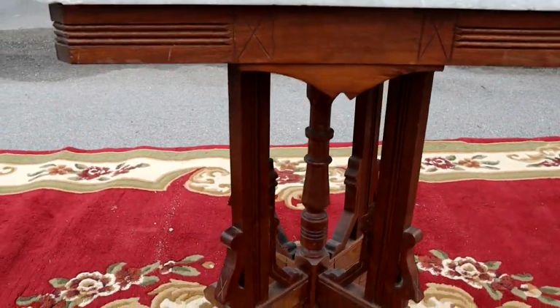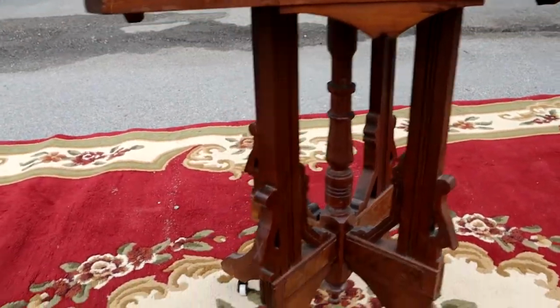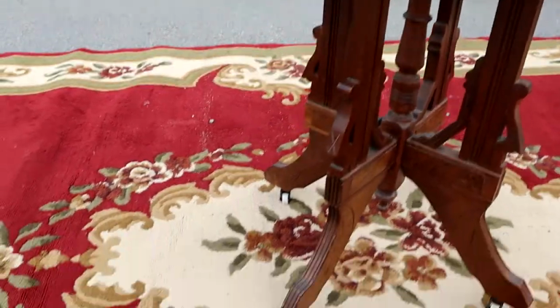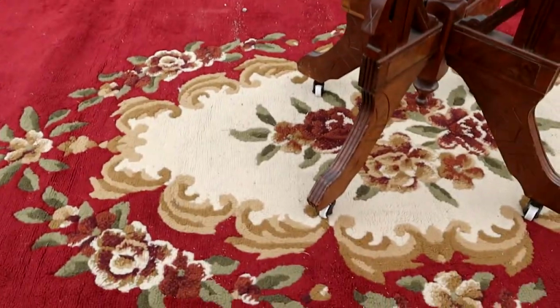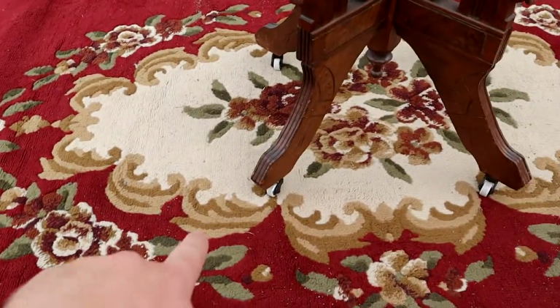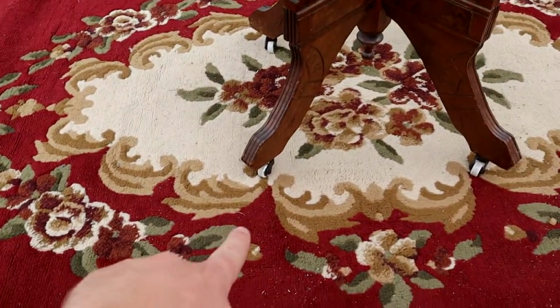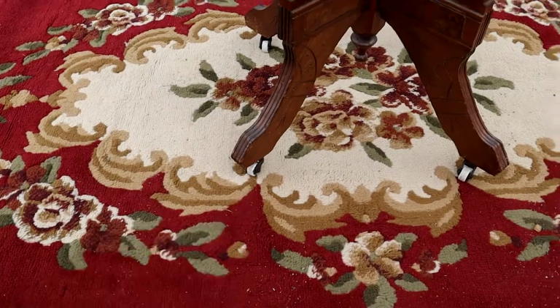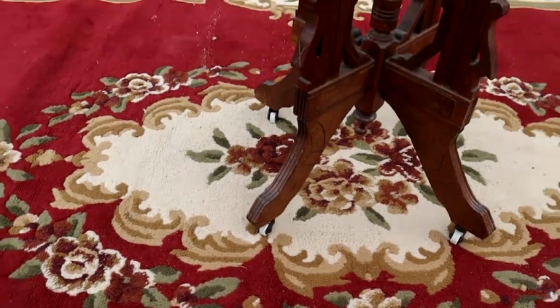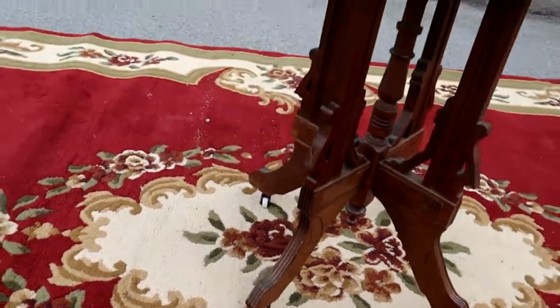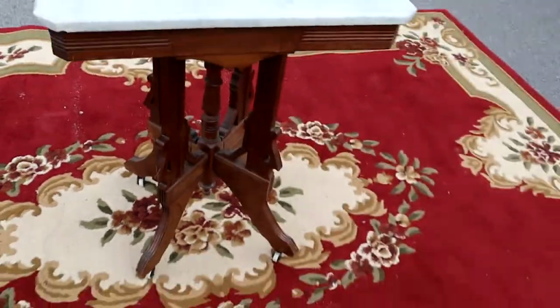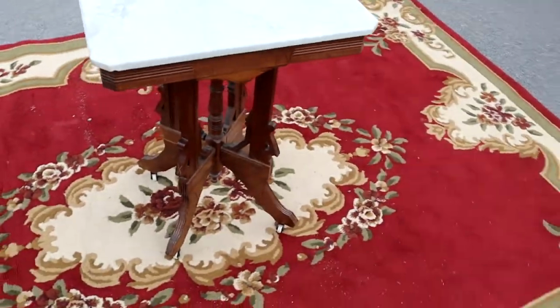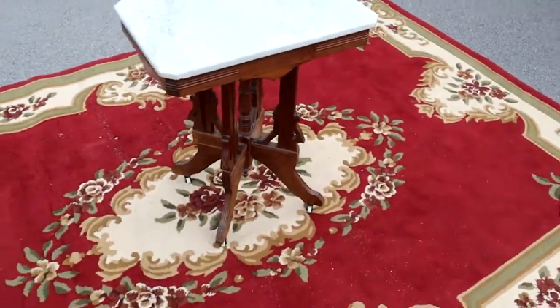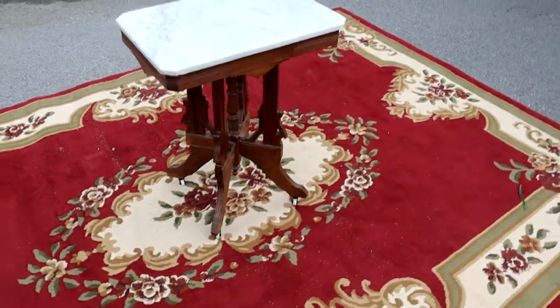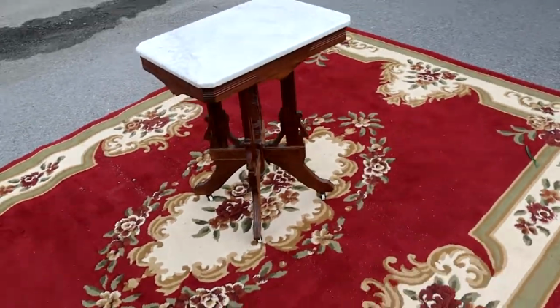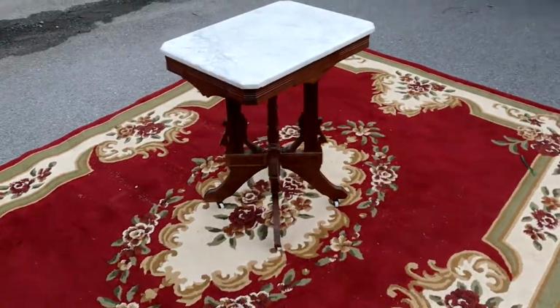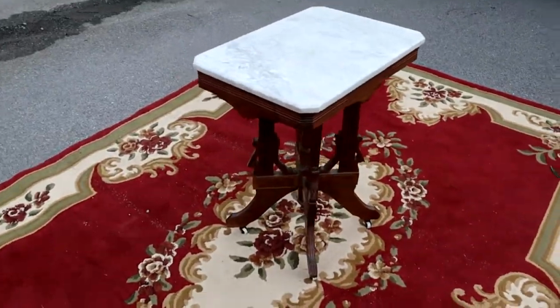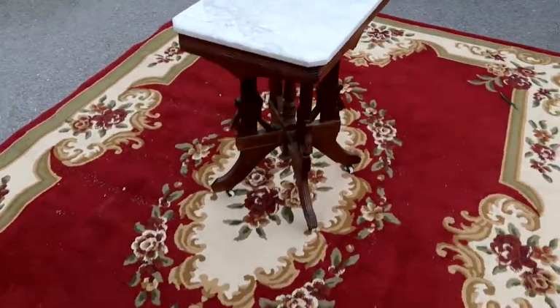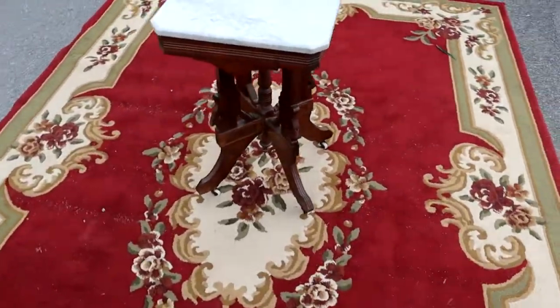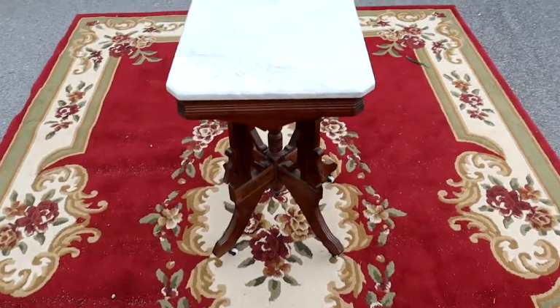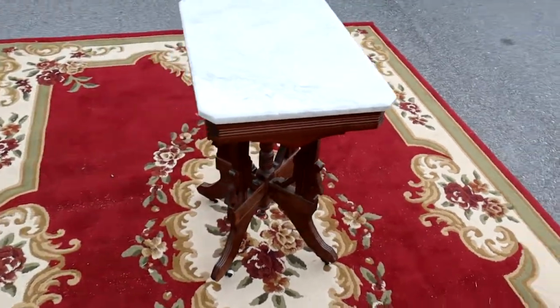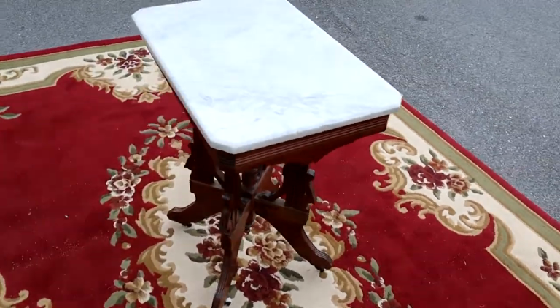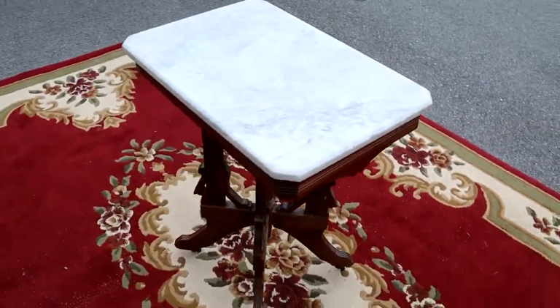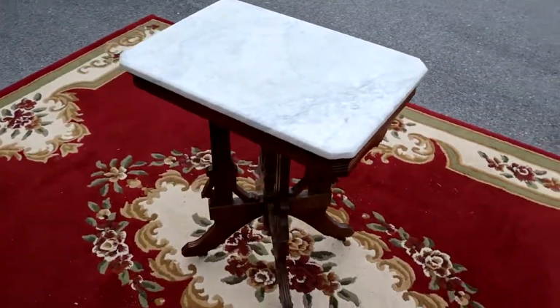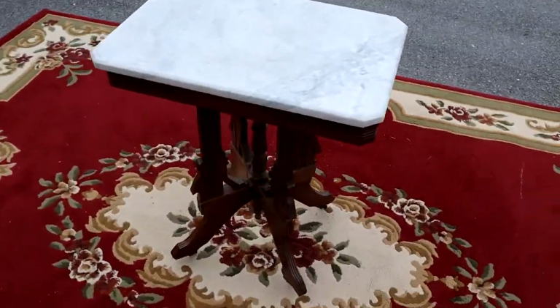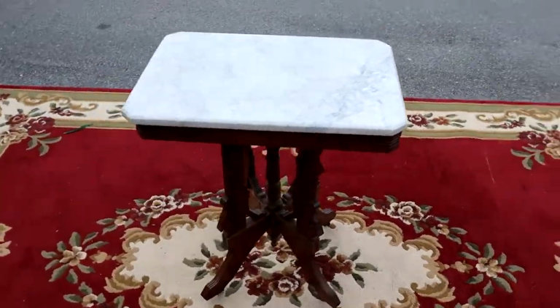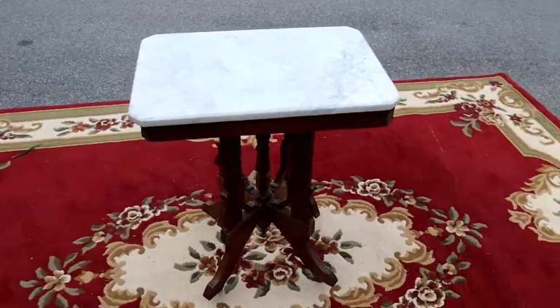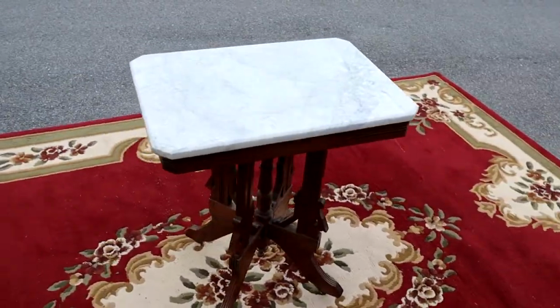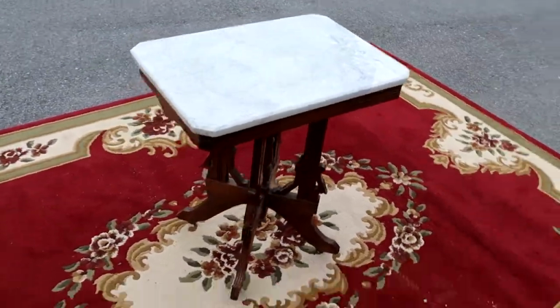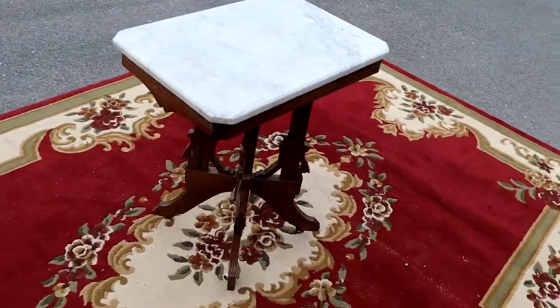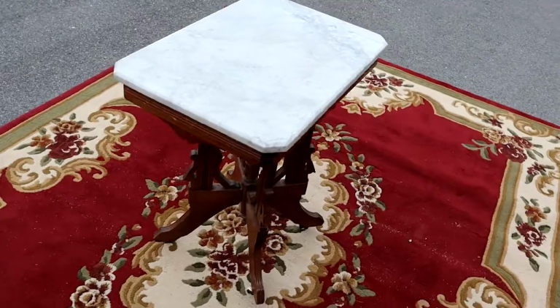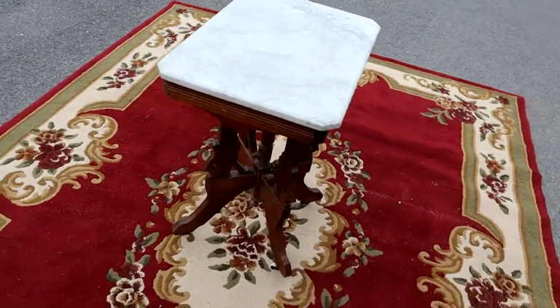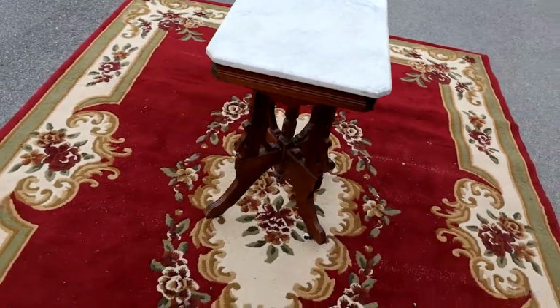It sits on casters as well. There's not really anything to complain about on this guy — it's just a nice little side table. There you go.